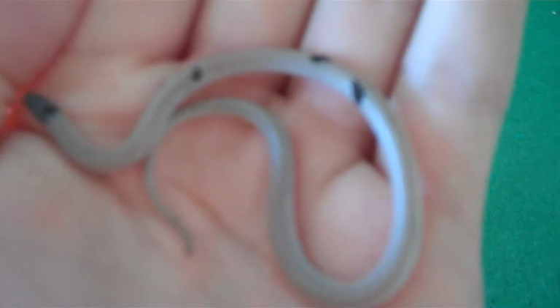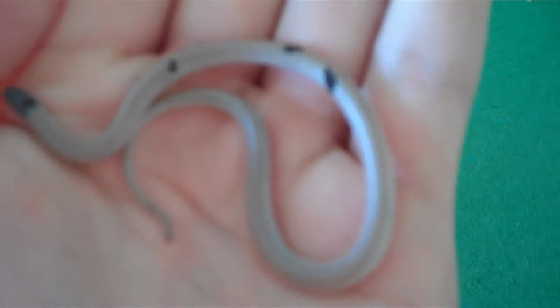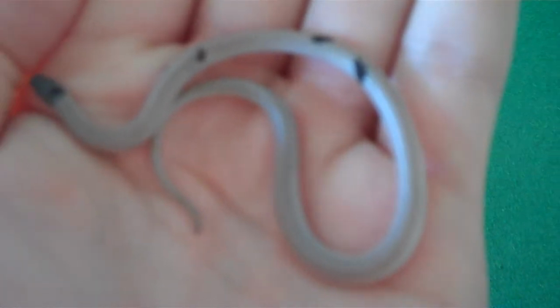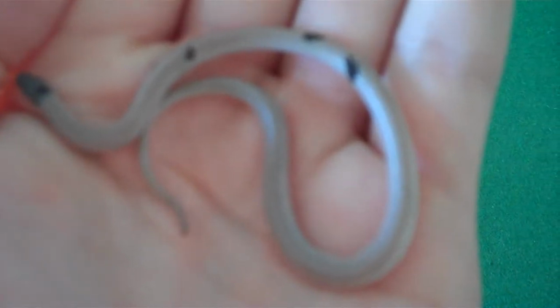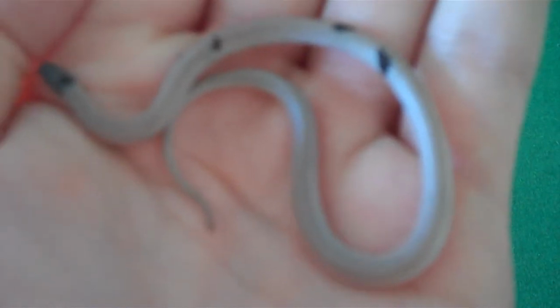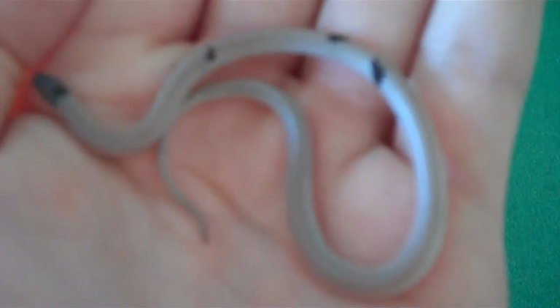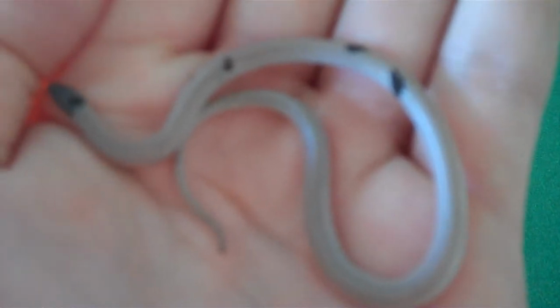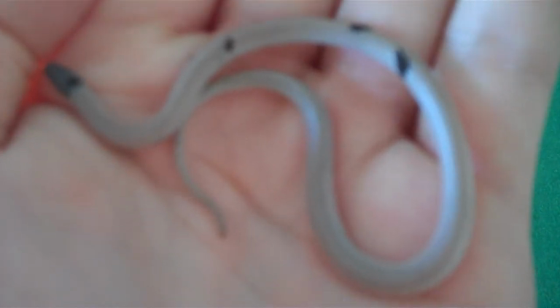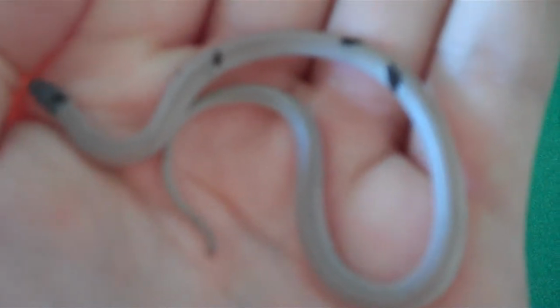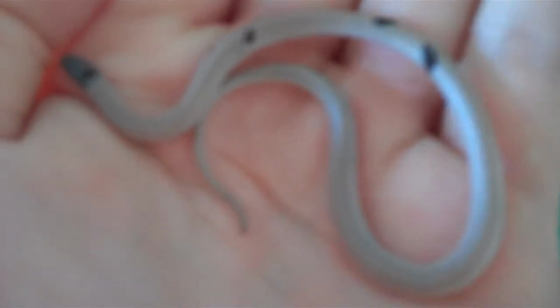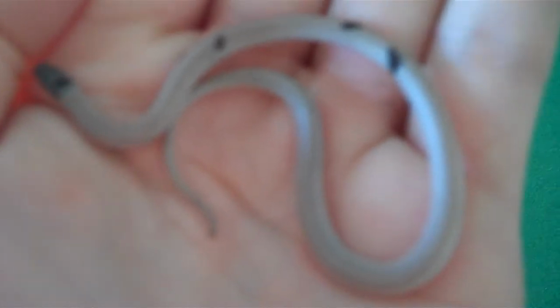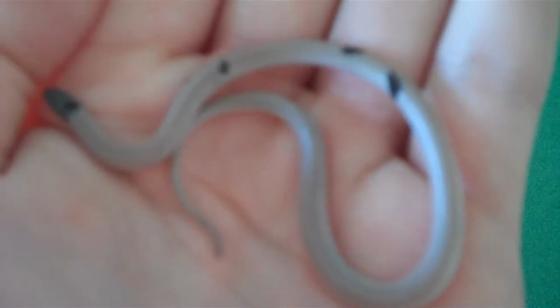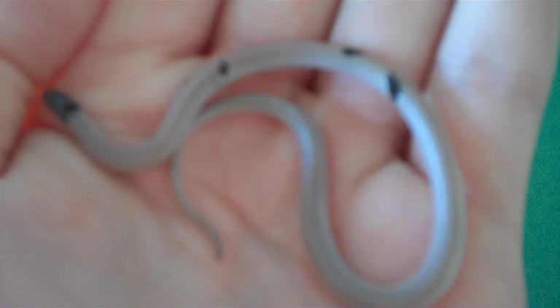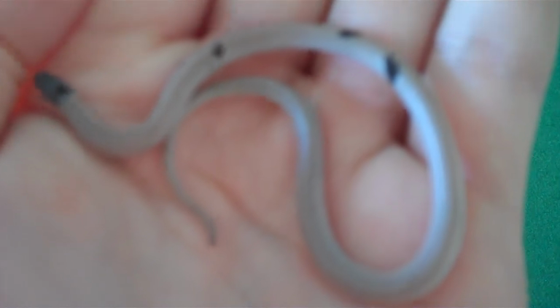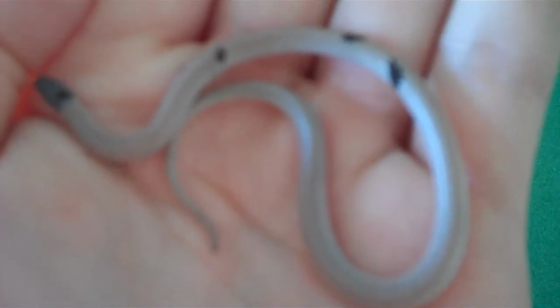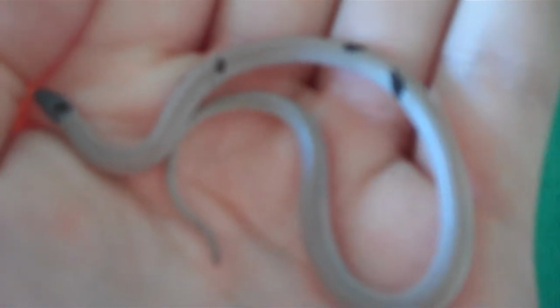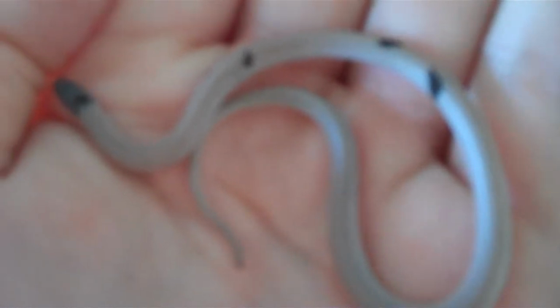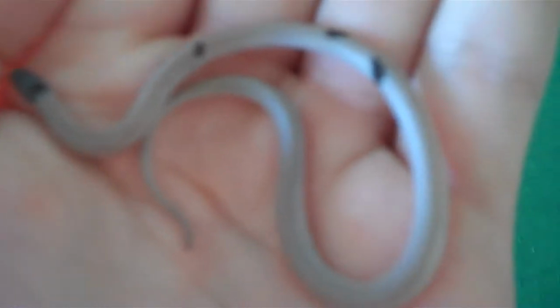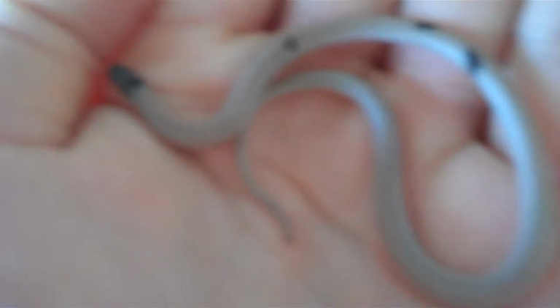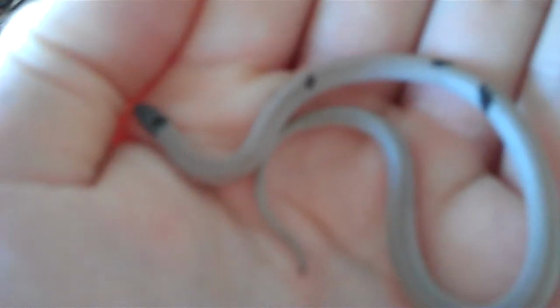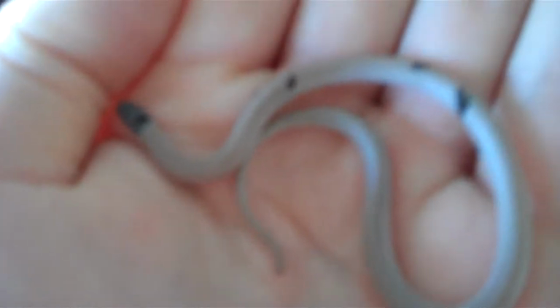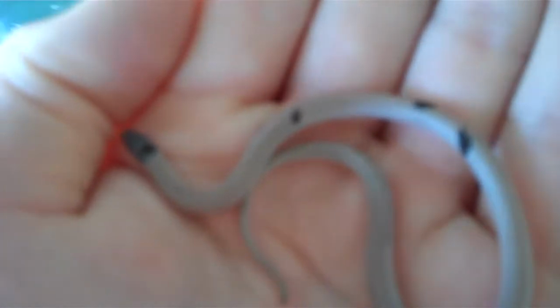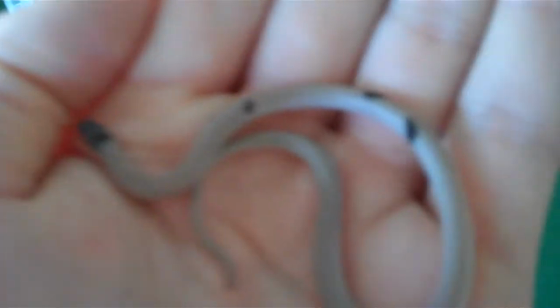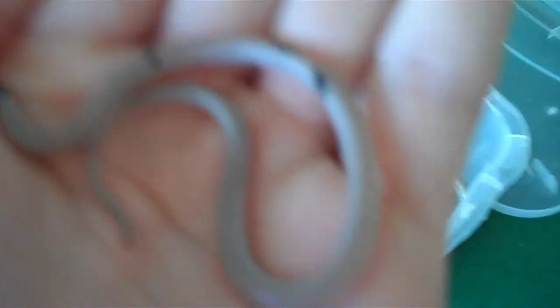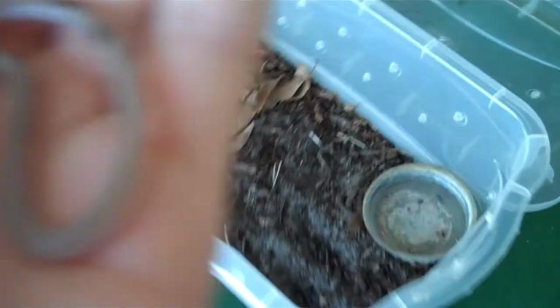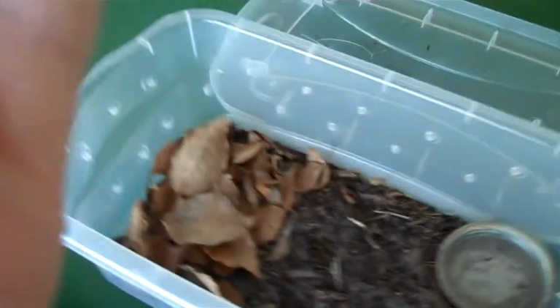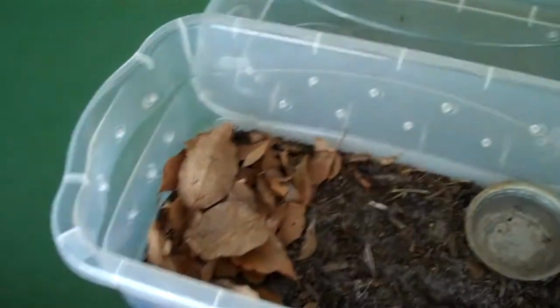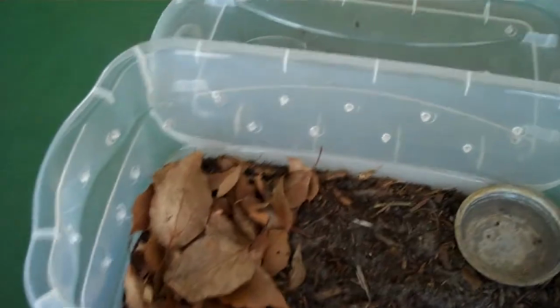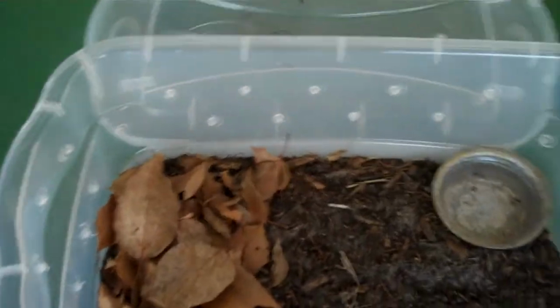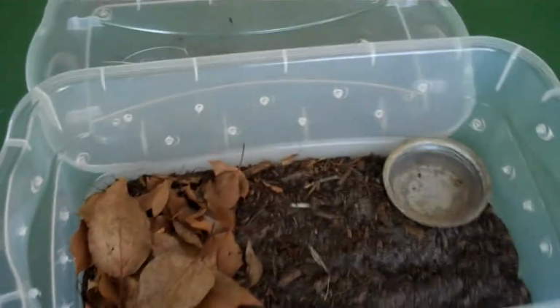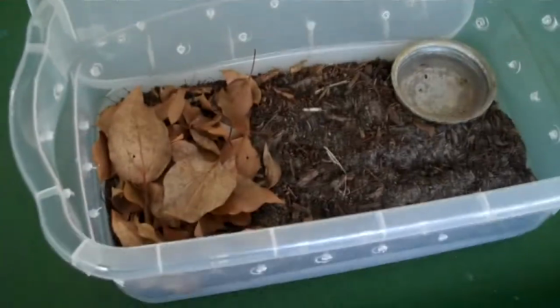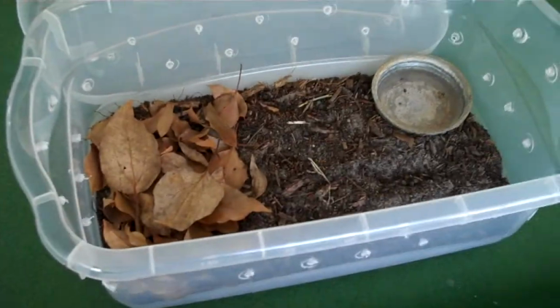They don't get any bigger than 10 inches long. They eat mainly small insects, spiders, centipedes, and other things of that nature.